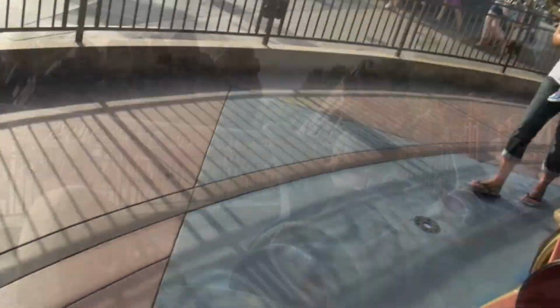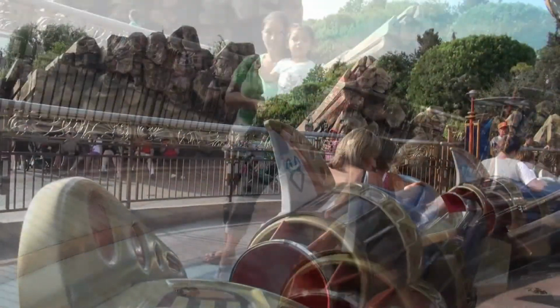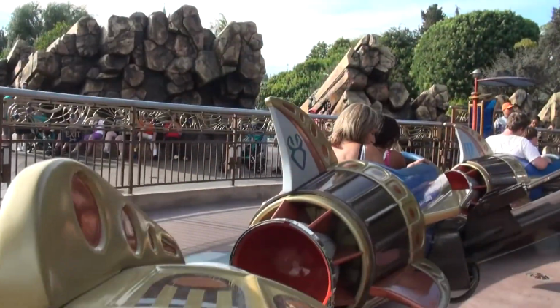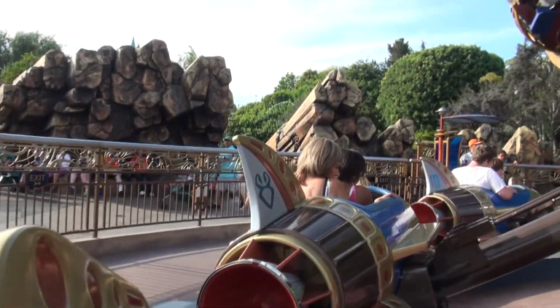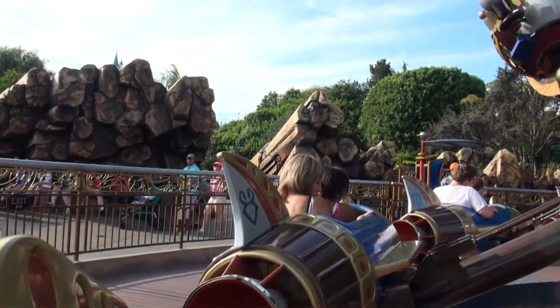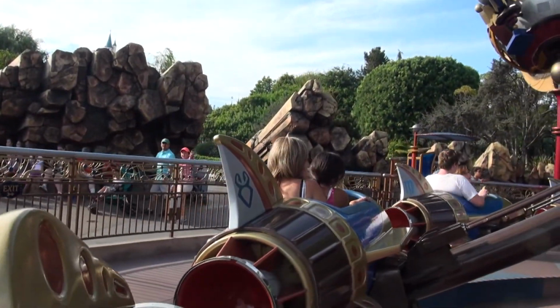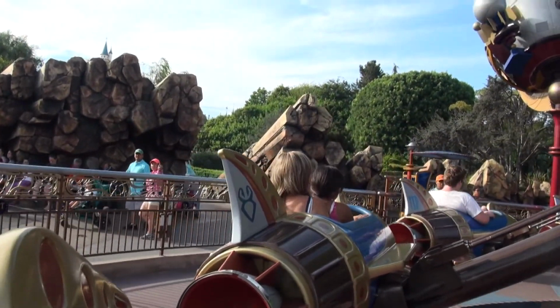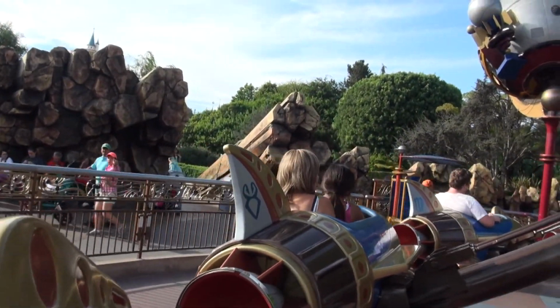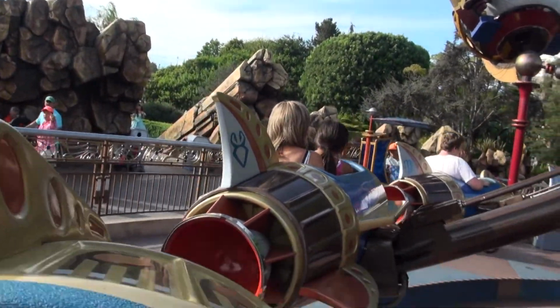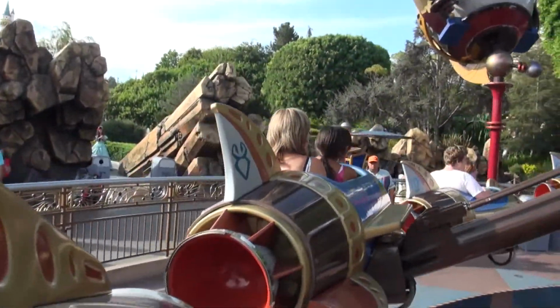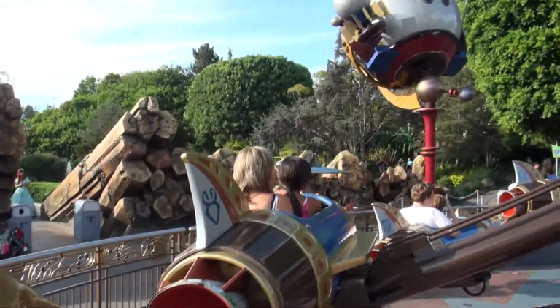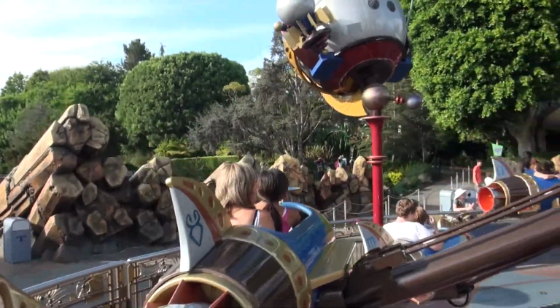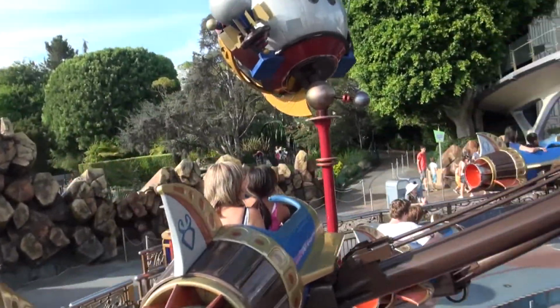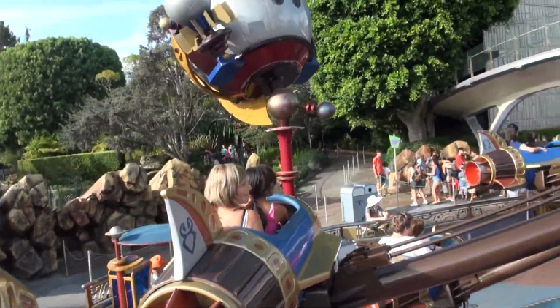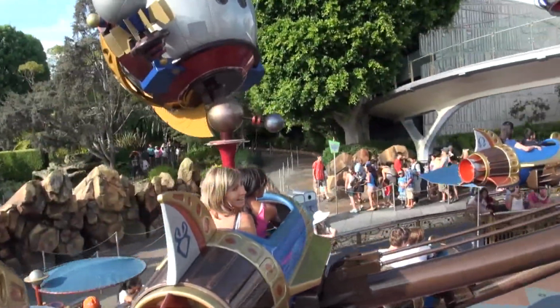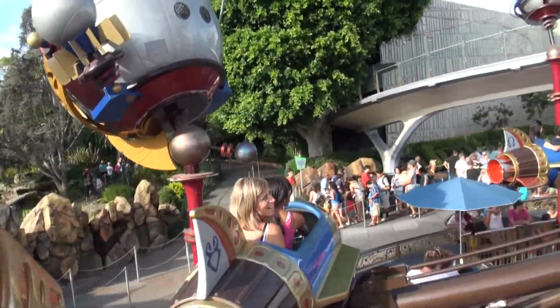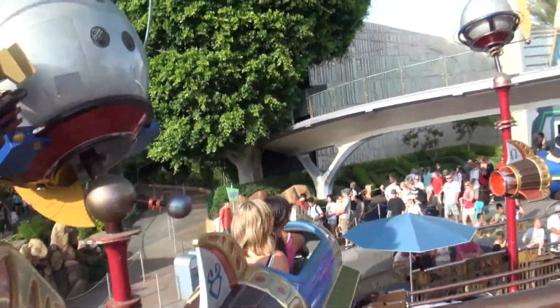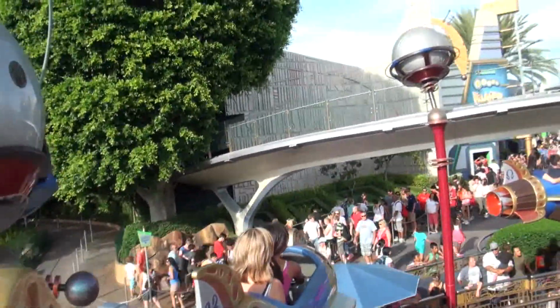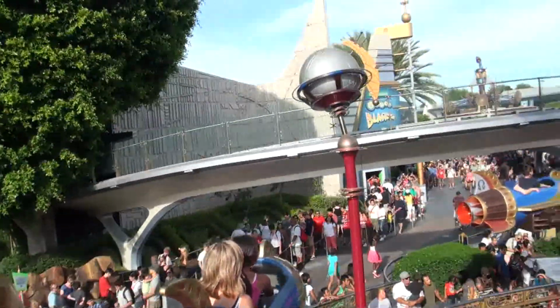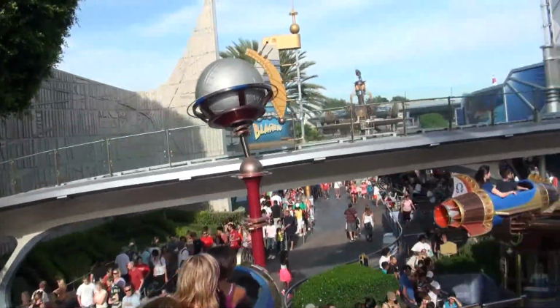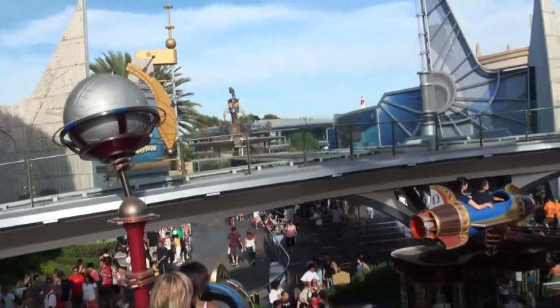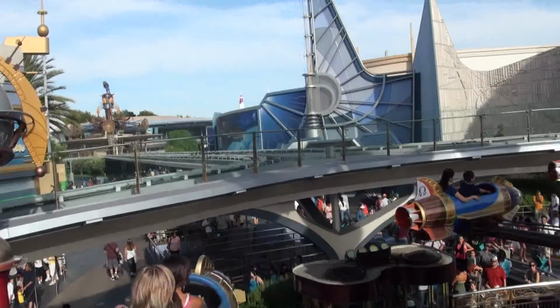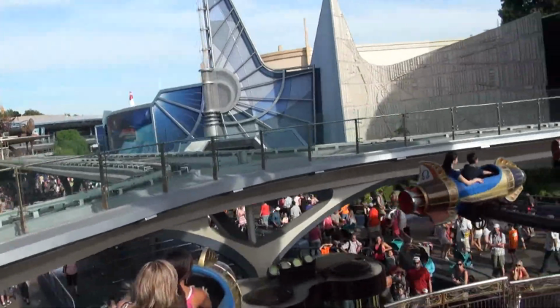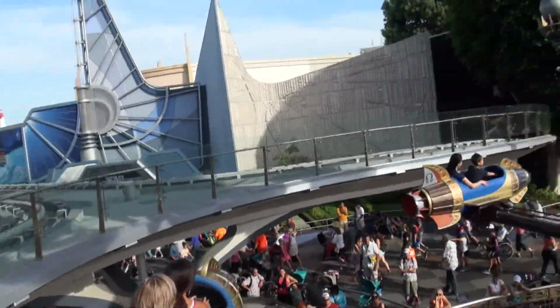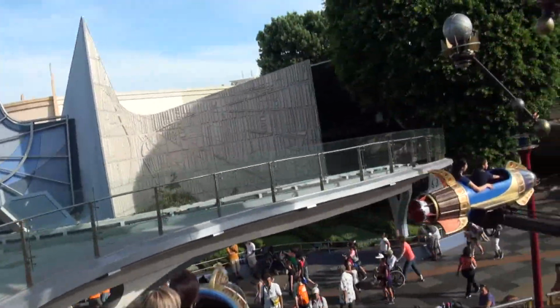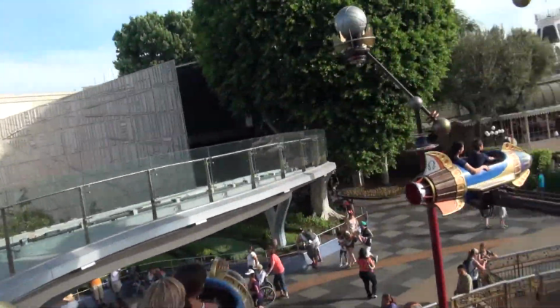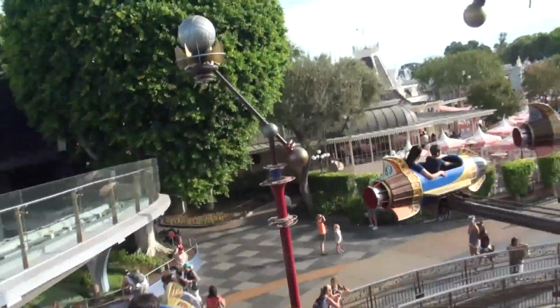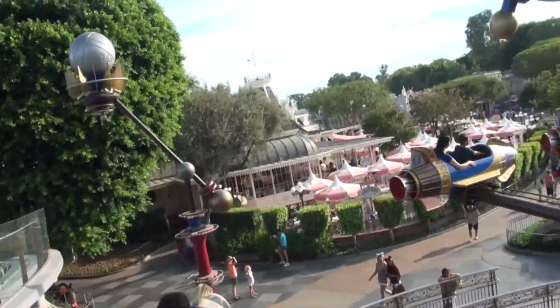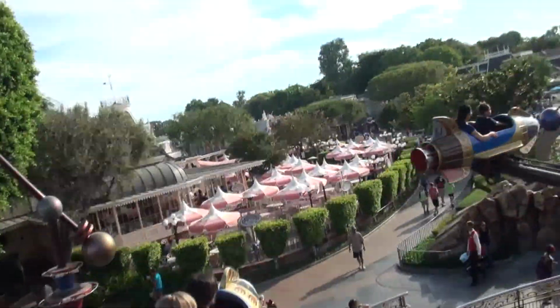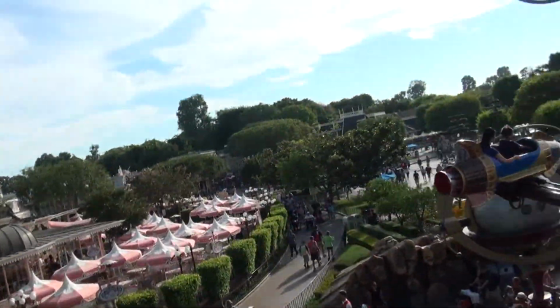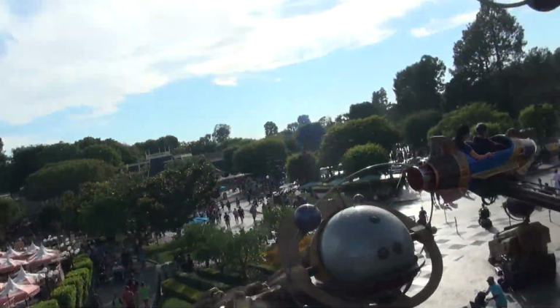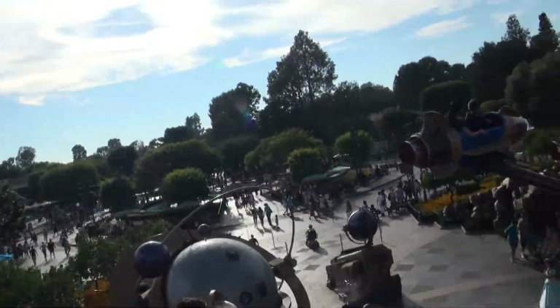To ensure a safe flight, remain seated with your seatbelt fastened, keeping your hands, arms, feet and legs inside. Please supervise your flight. To make your rocket ship fly higher, hold back on the control lever and button.